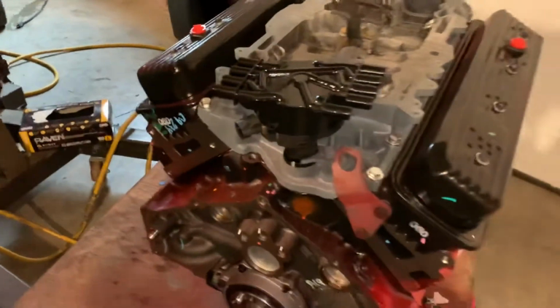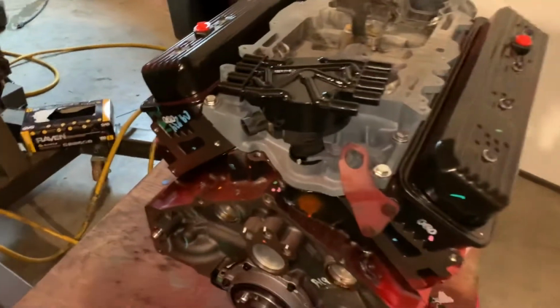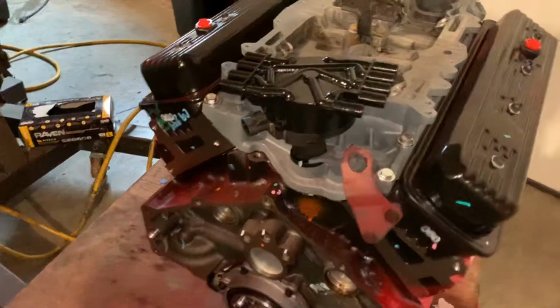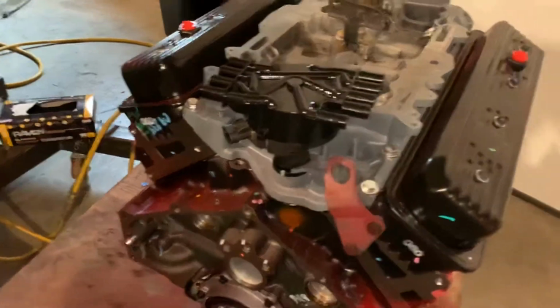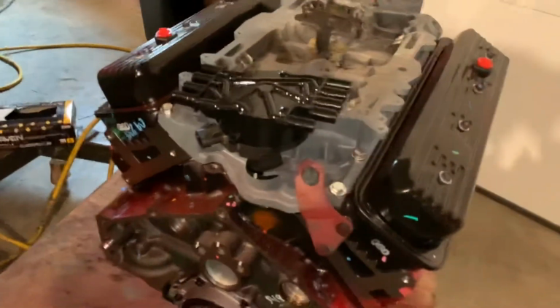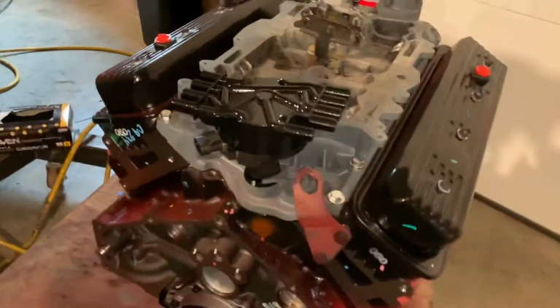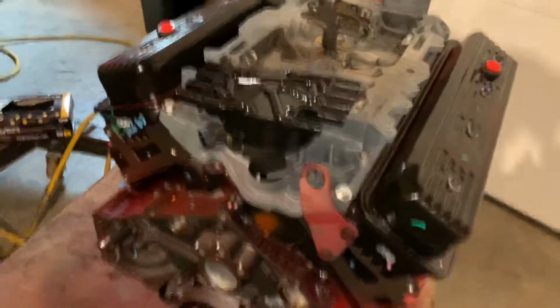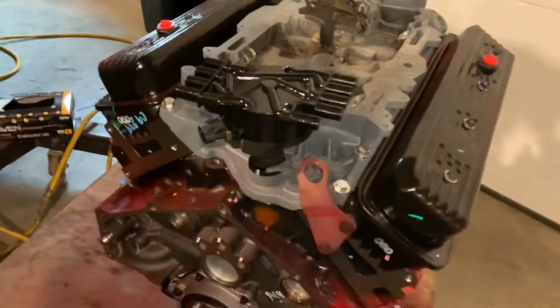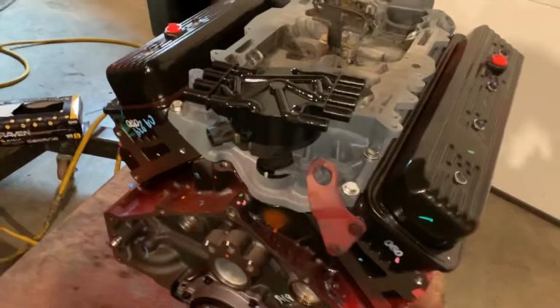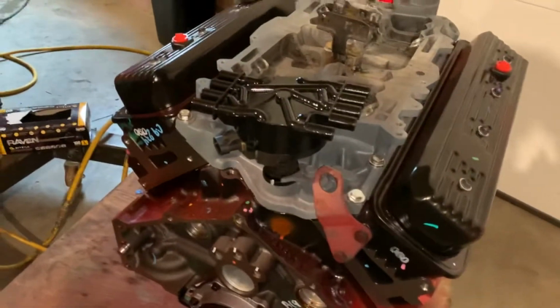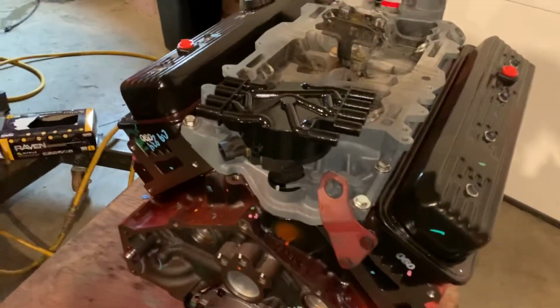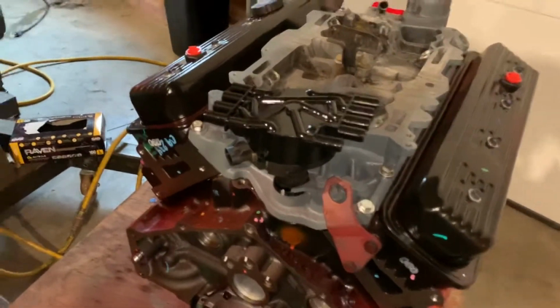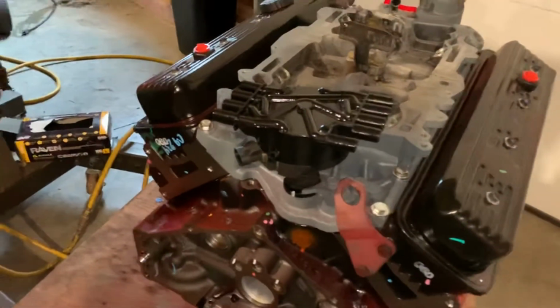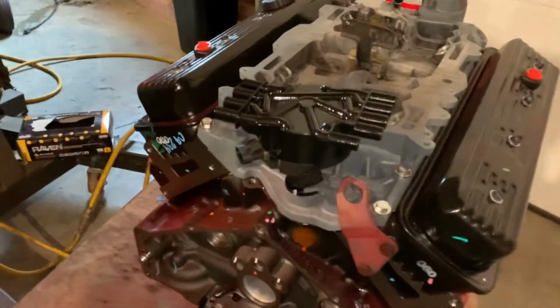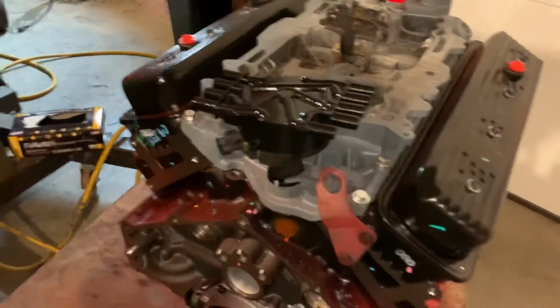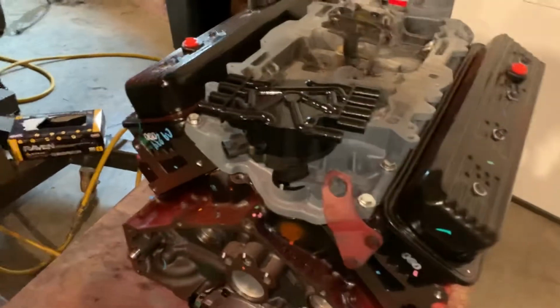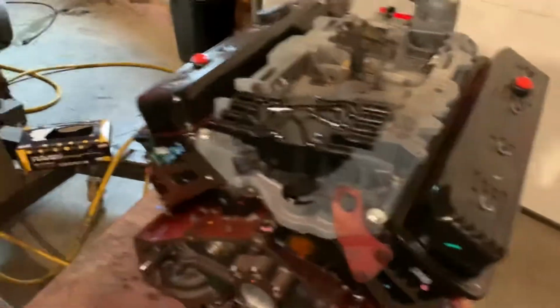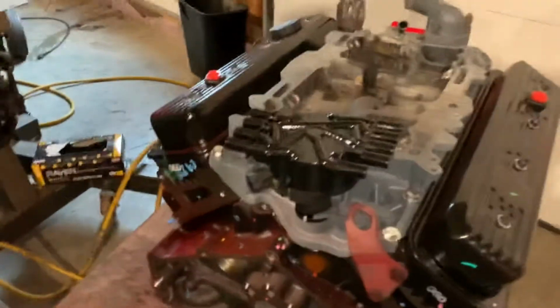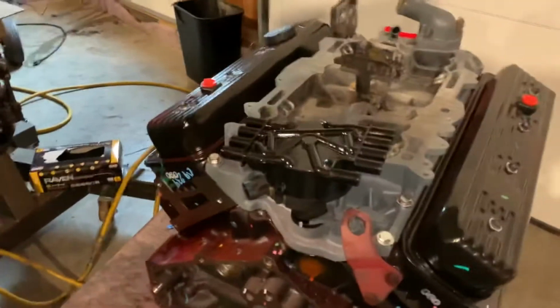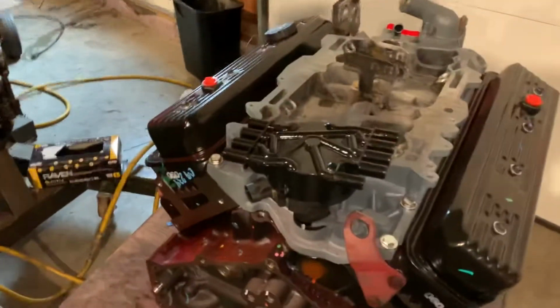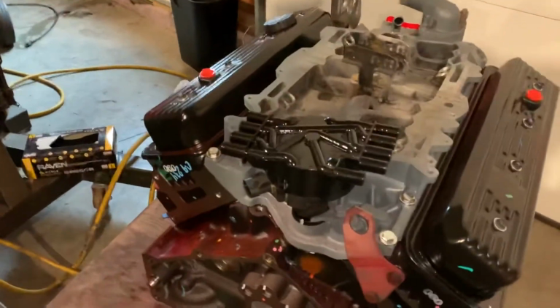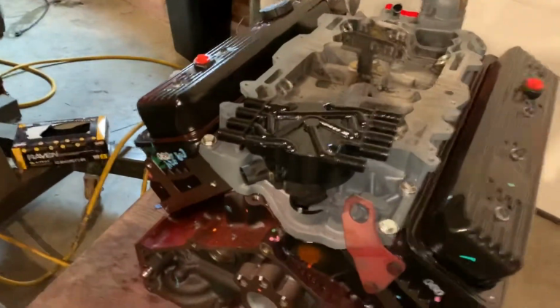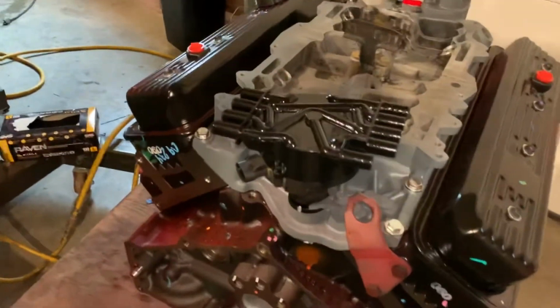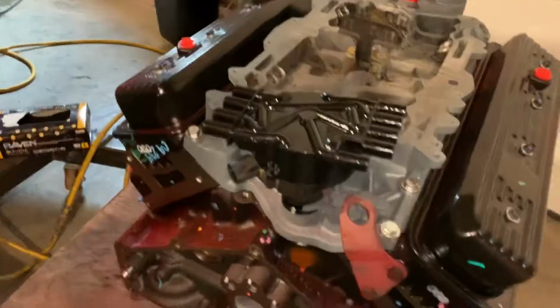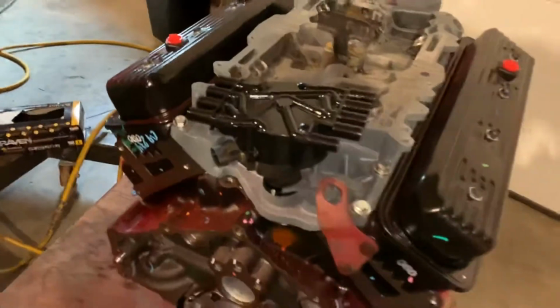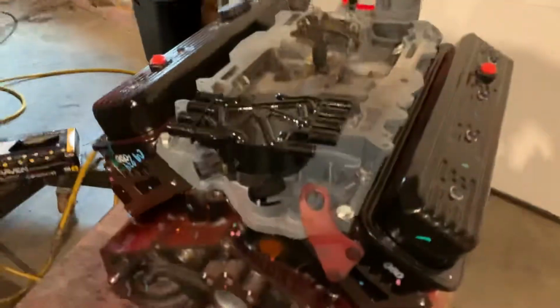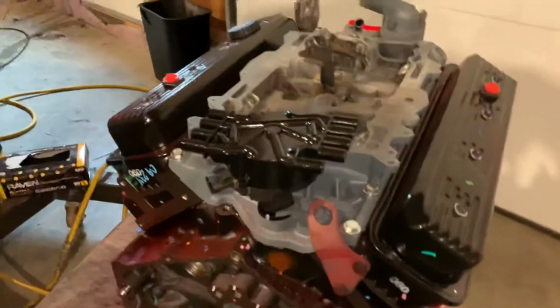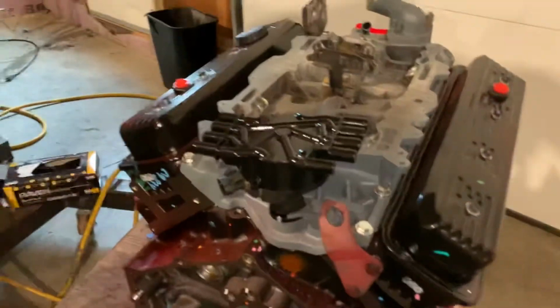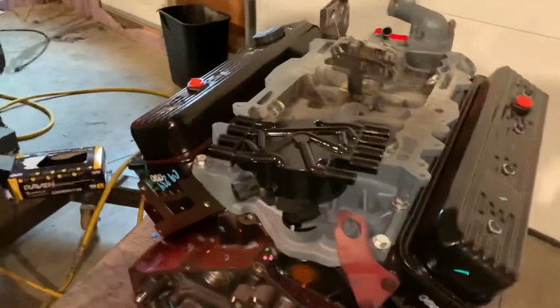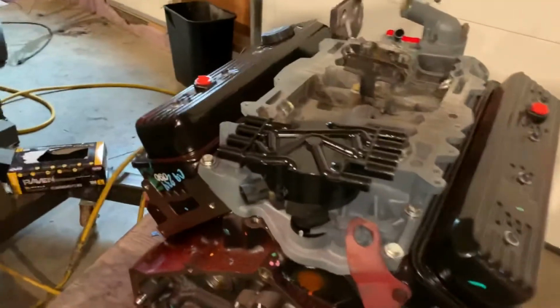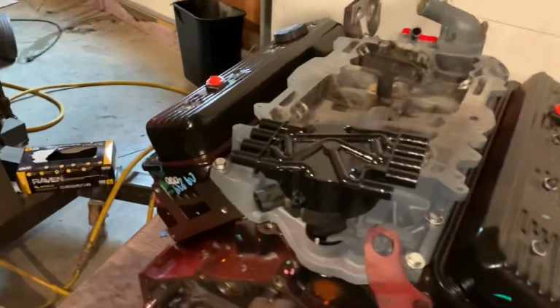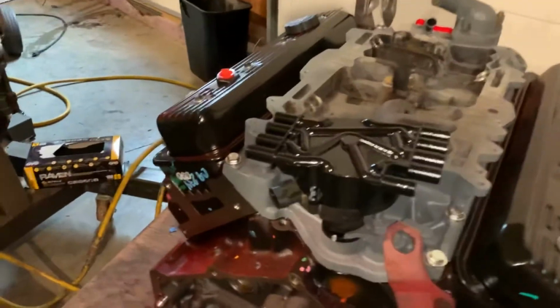However, the actual timing of the distributor is the same no matter what, and you can't change that because it's meshed with the camshaft.